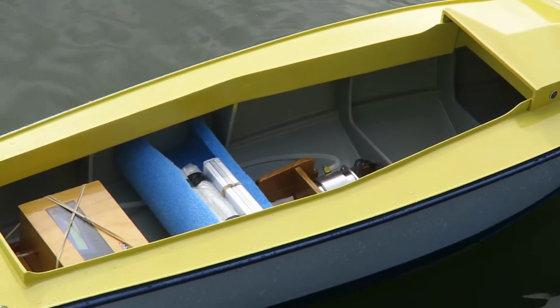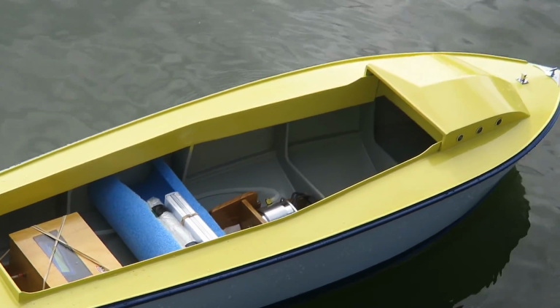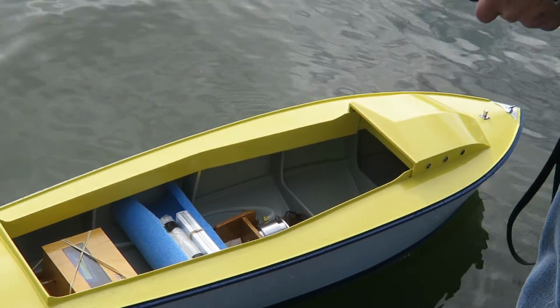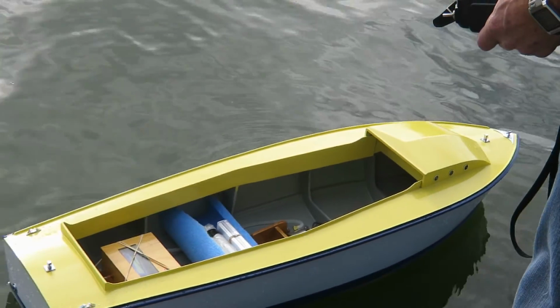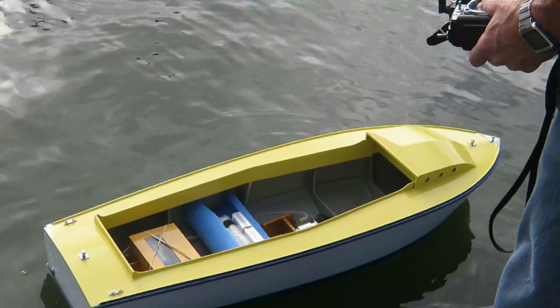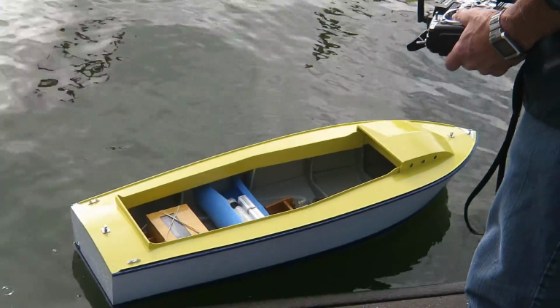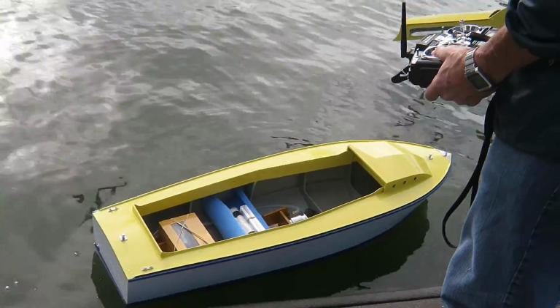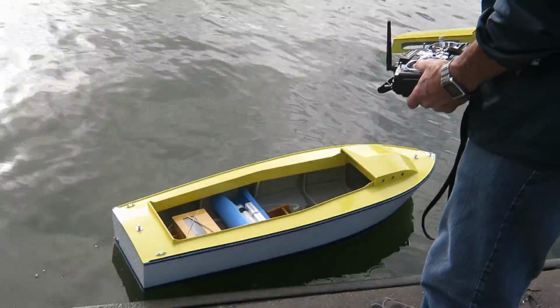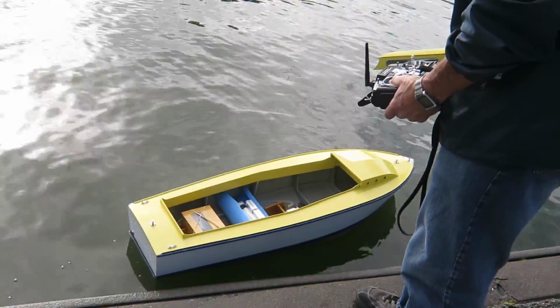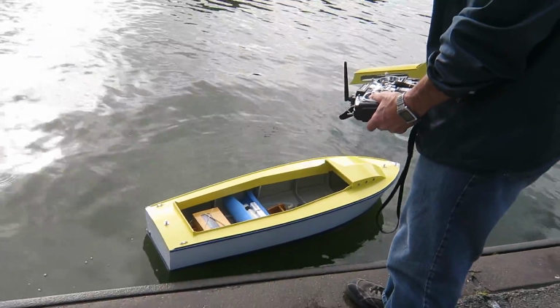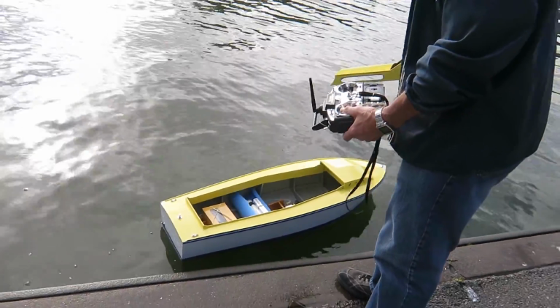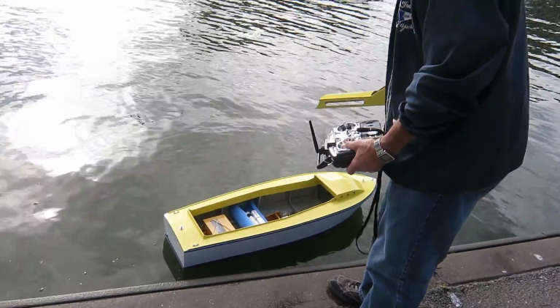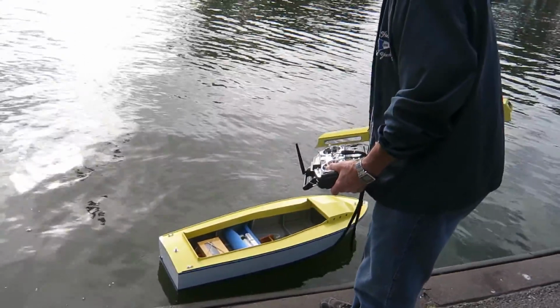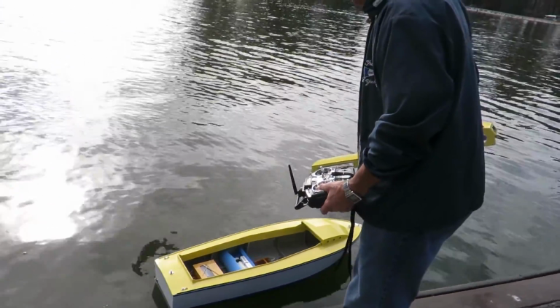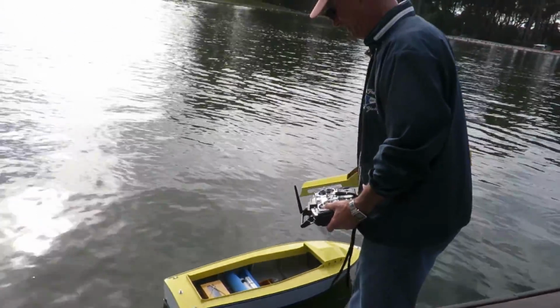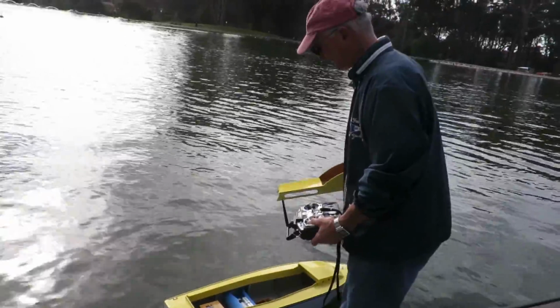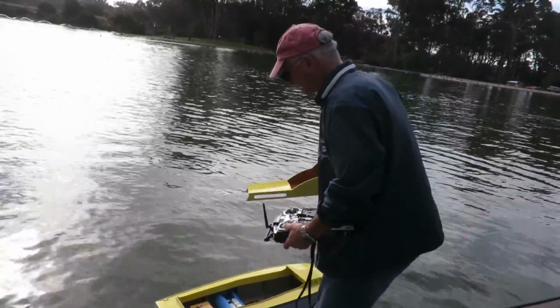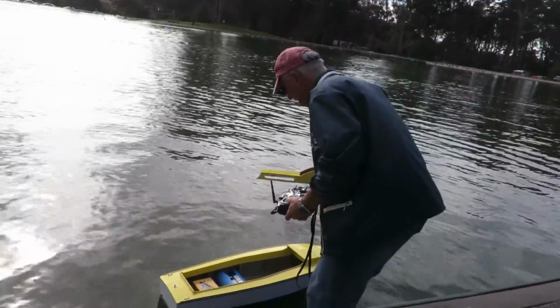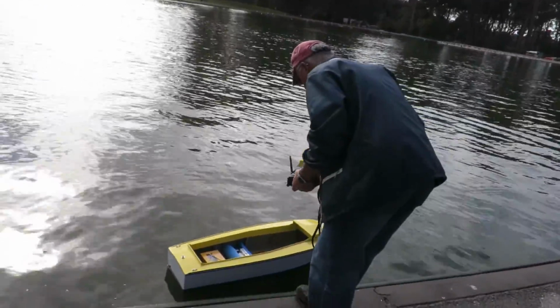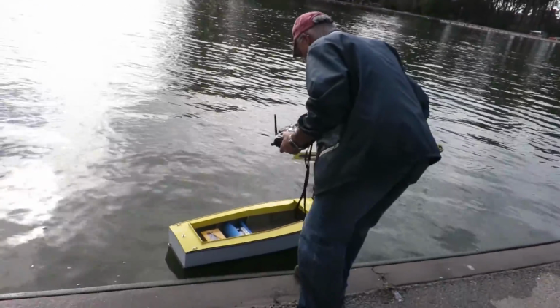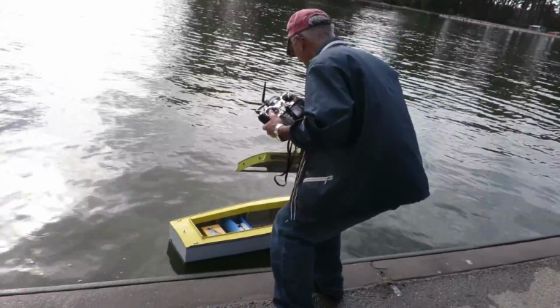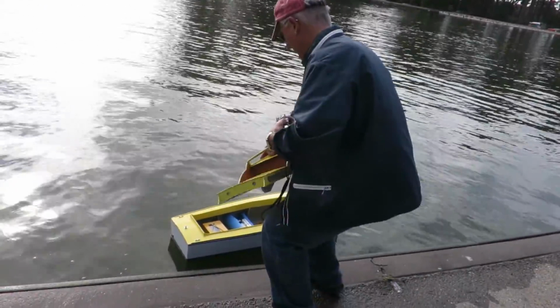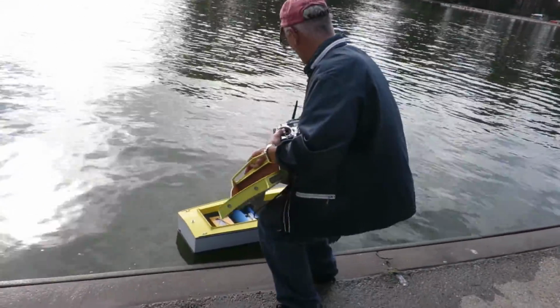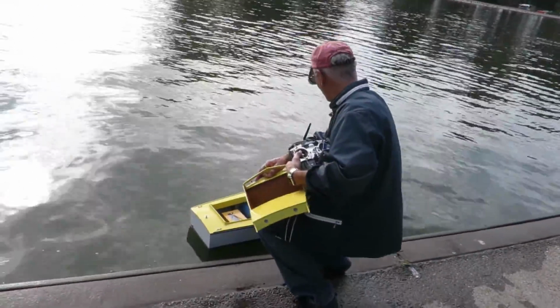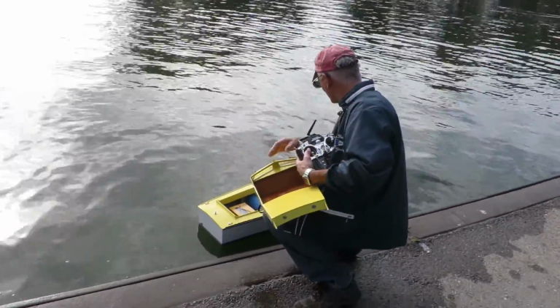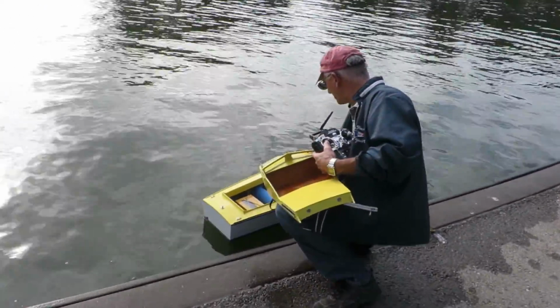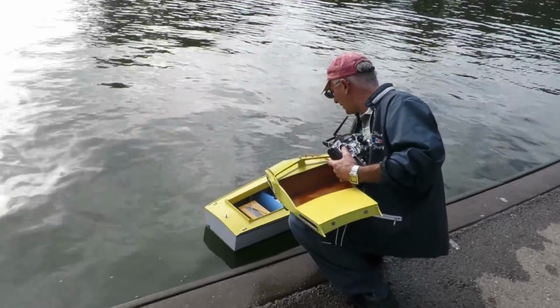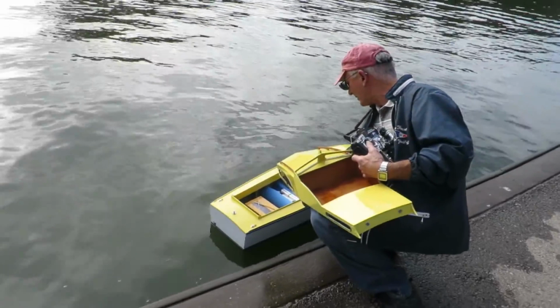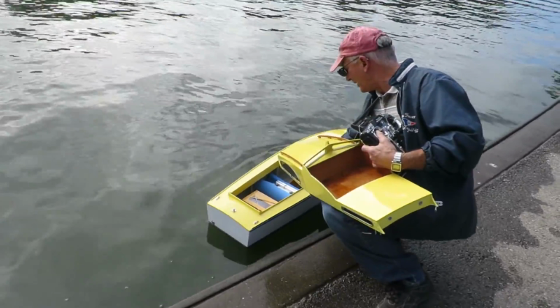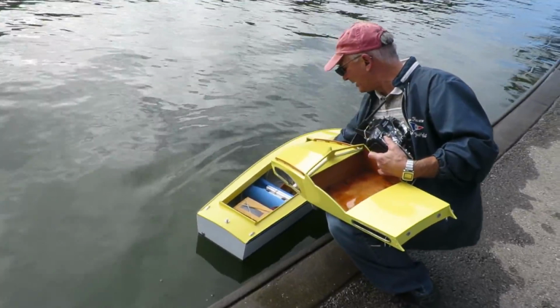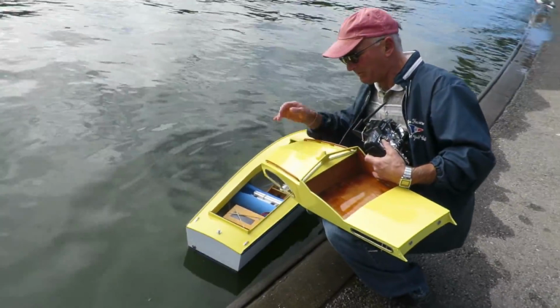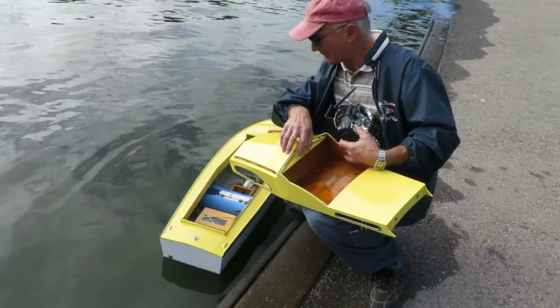It has an Aveox Flight 860 motor, nine cells, and a Futaba top-of-the-line radio. Let's check on things inside here — the motor should be nice and cool, and it is.